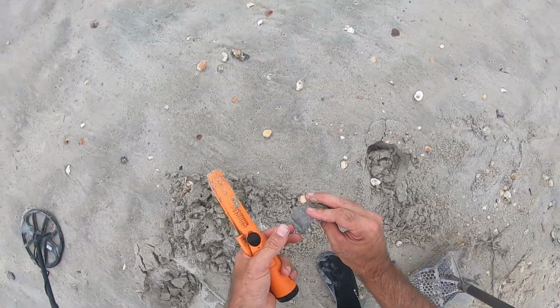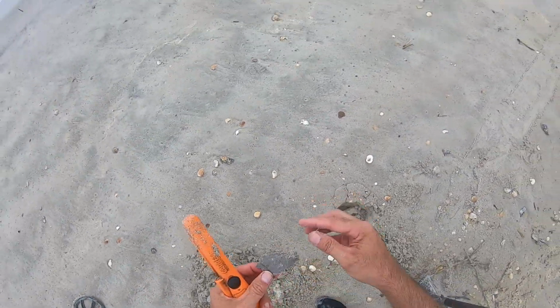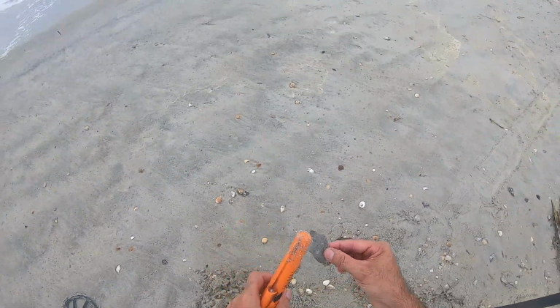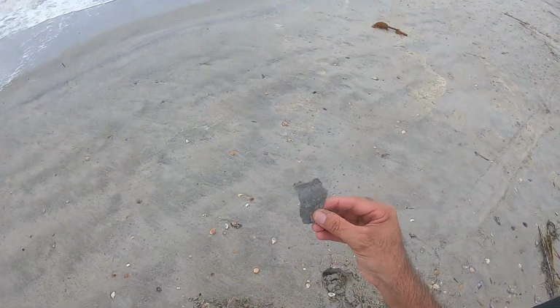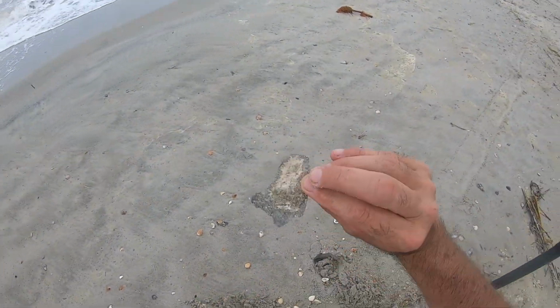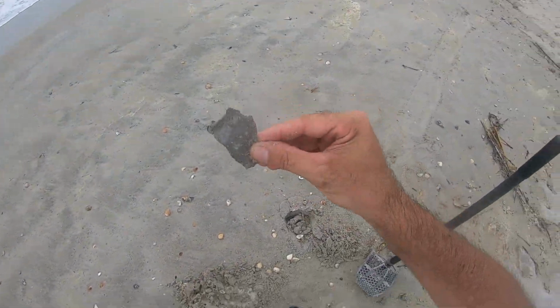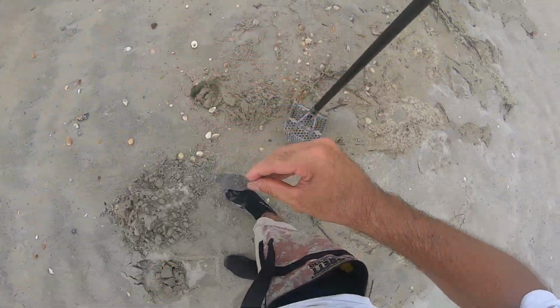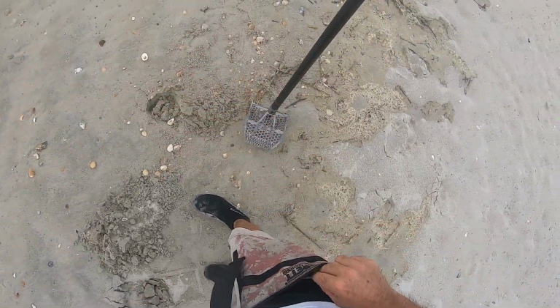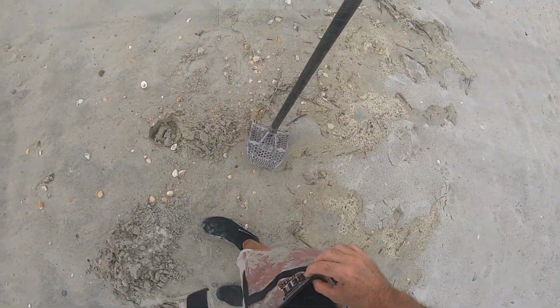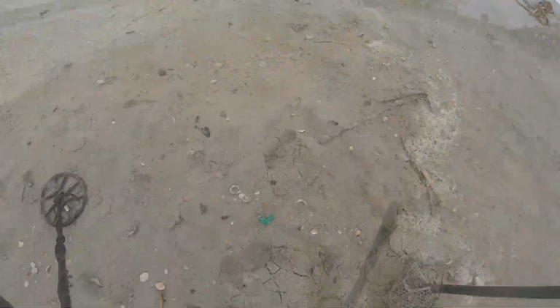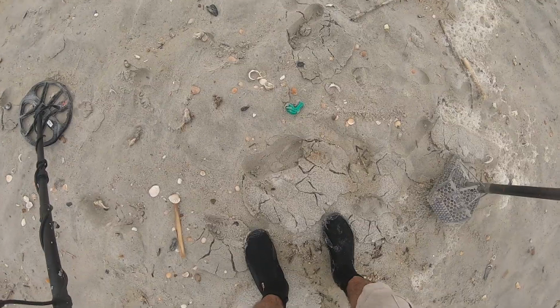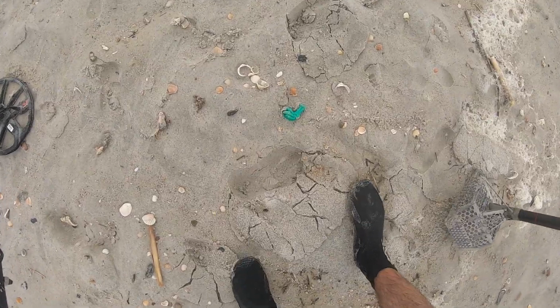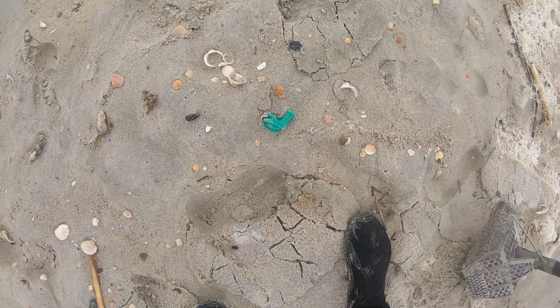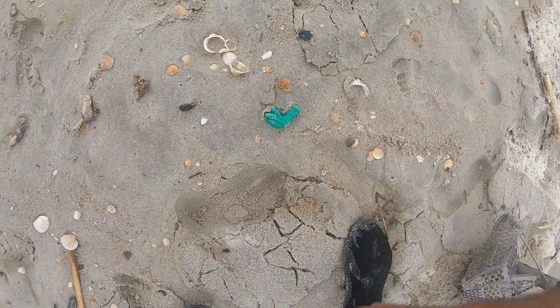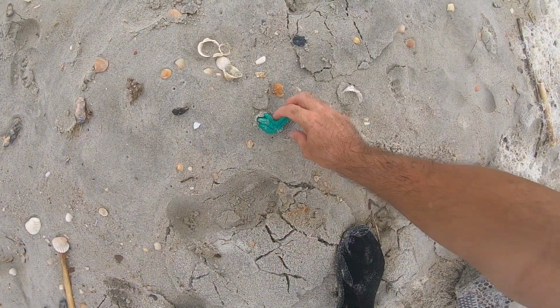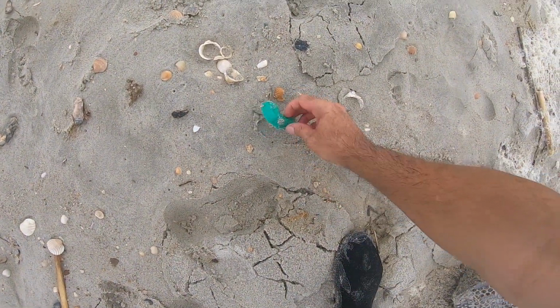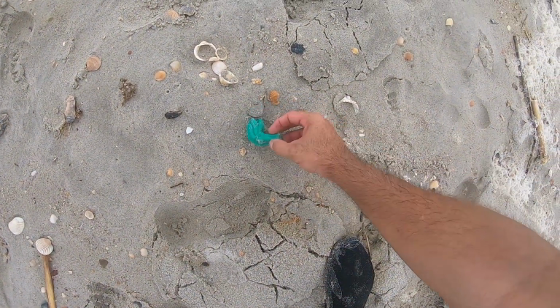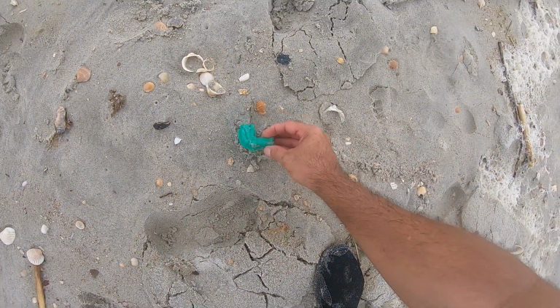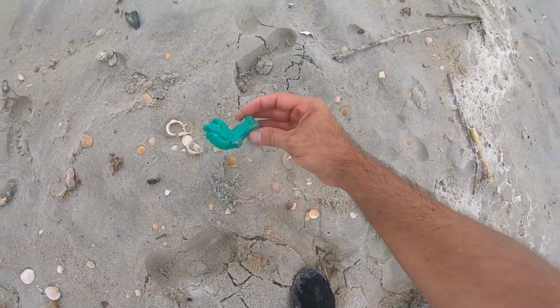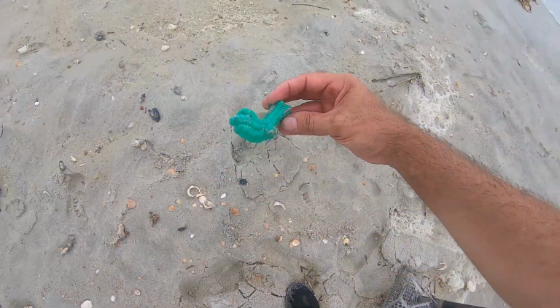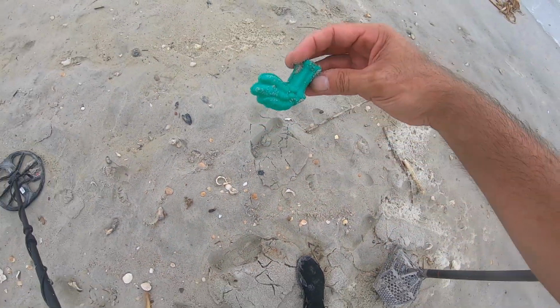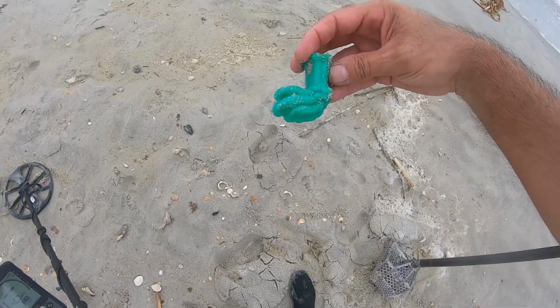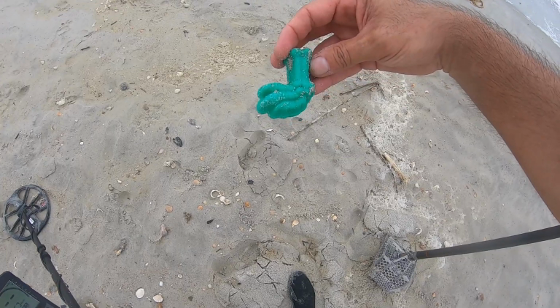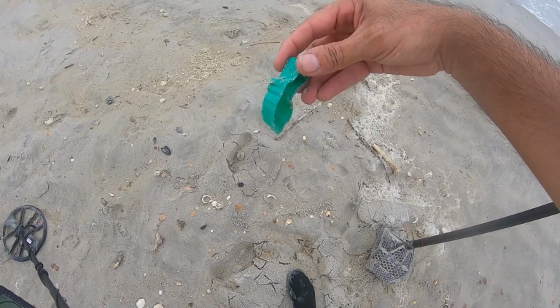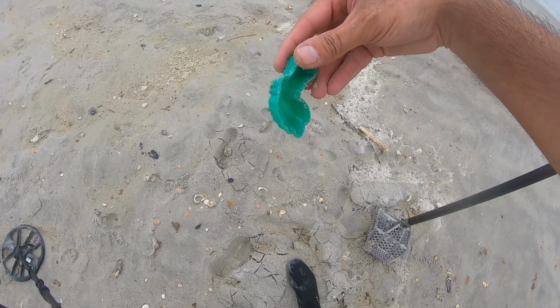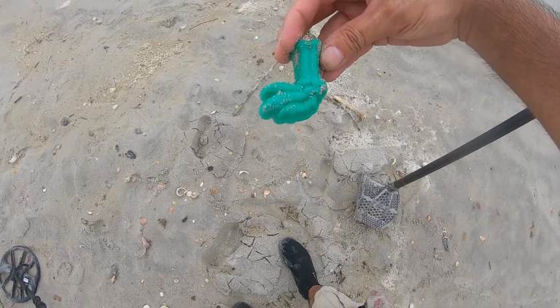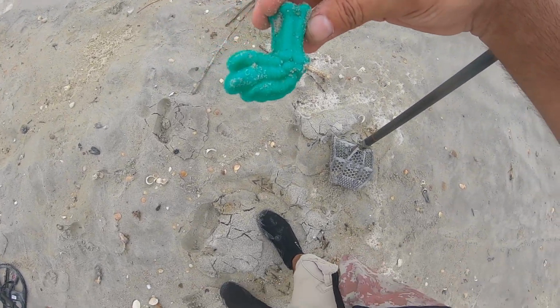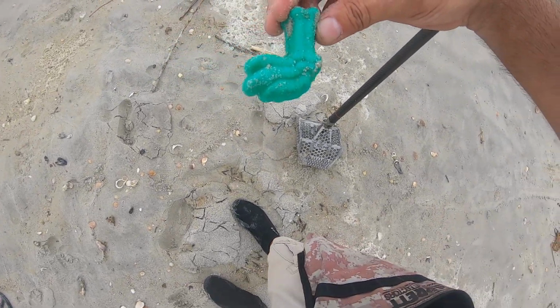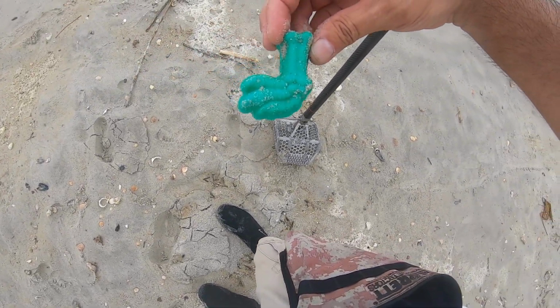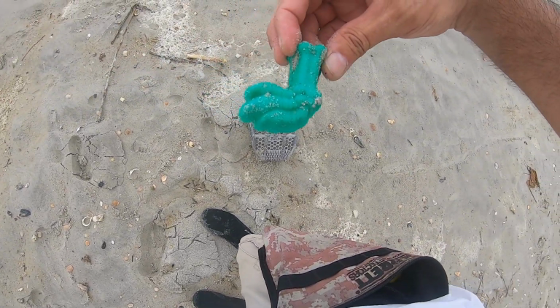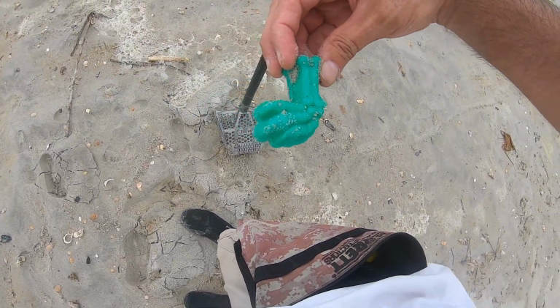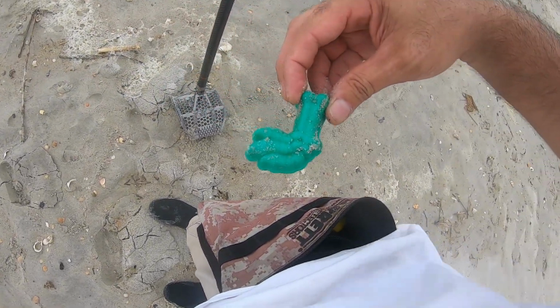I got some trash. Another surface find — plastic beach toy. The foot of a bird or something.